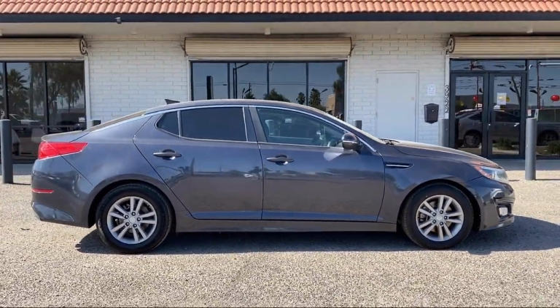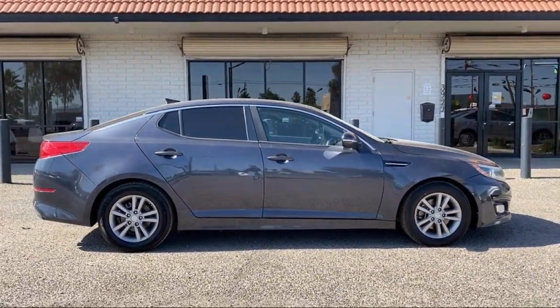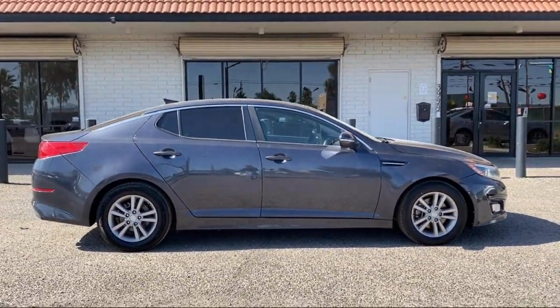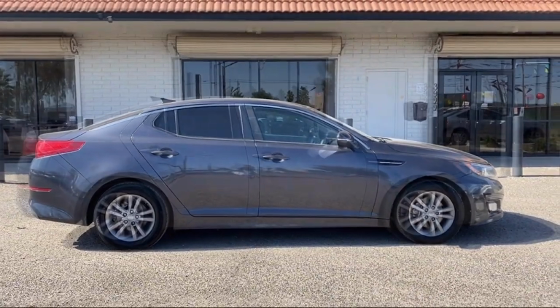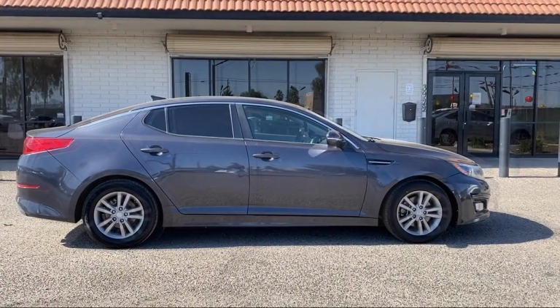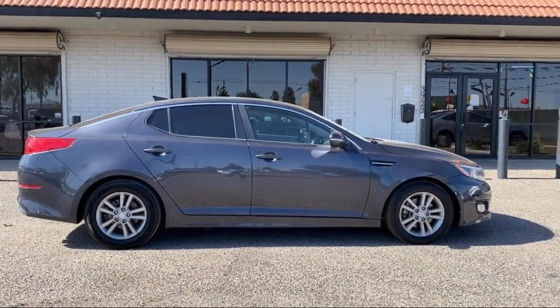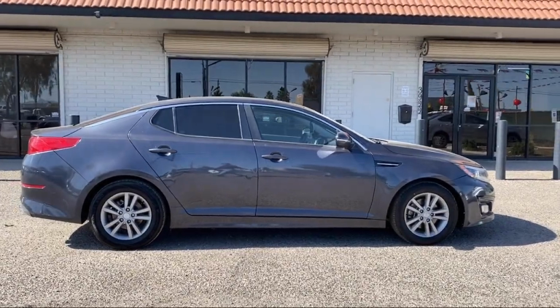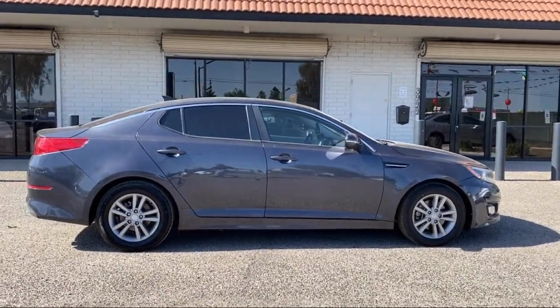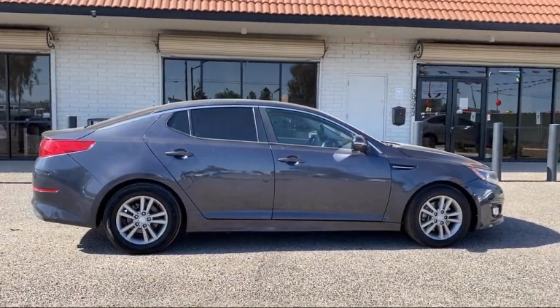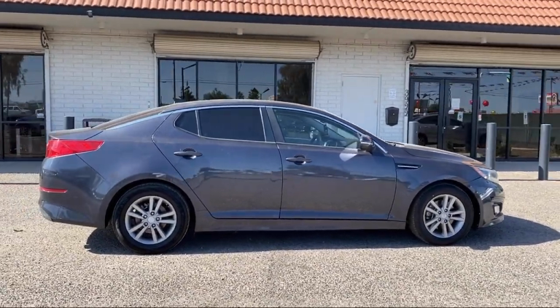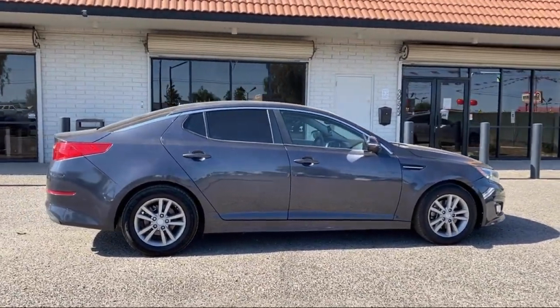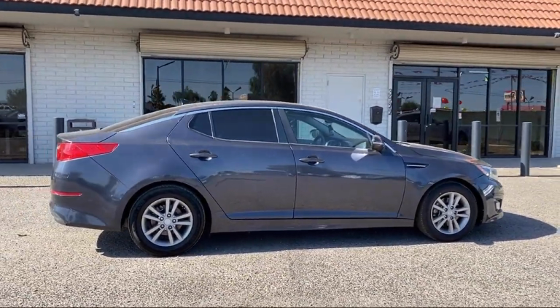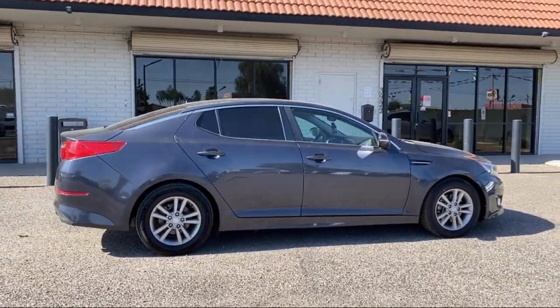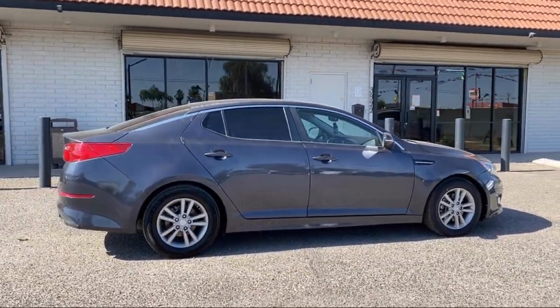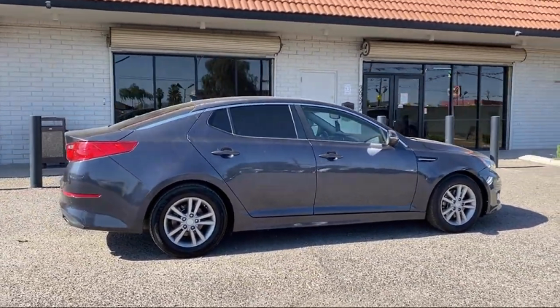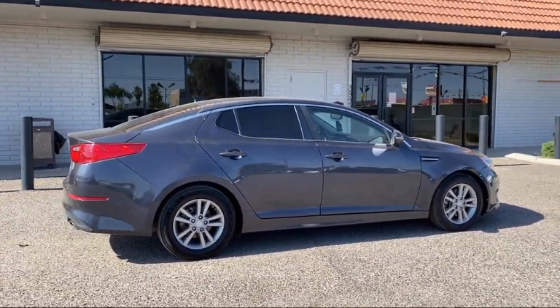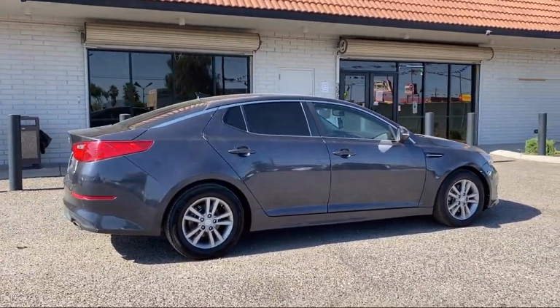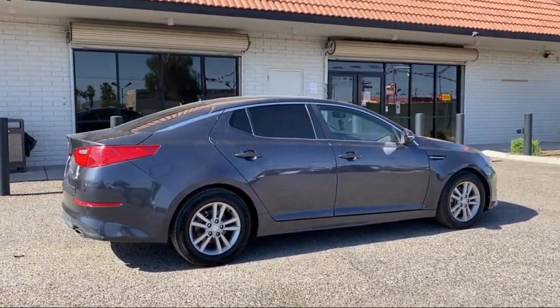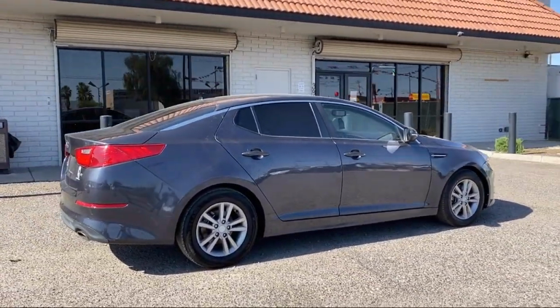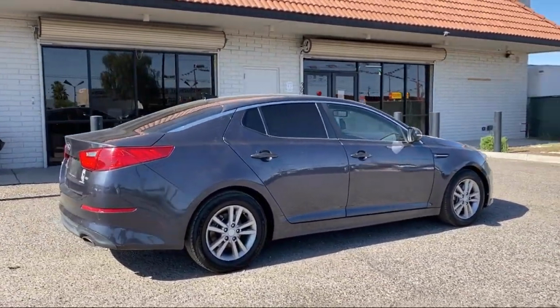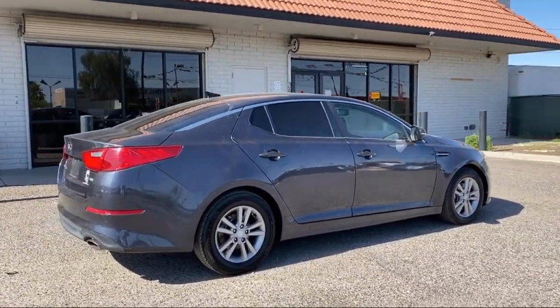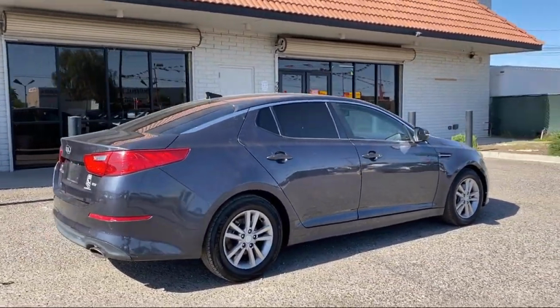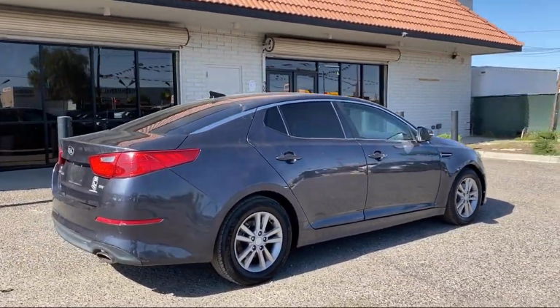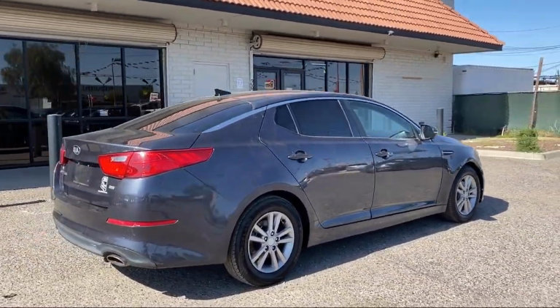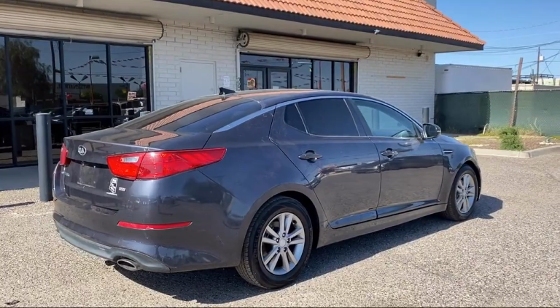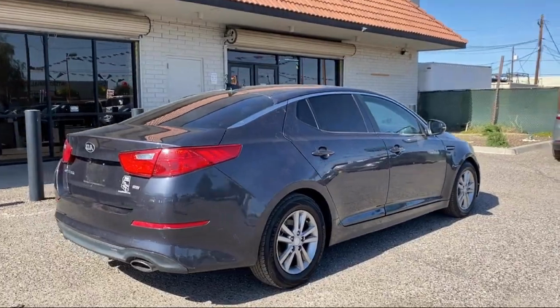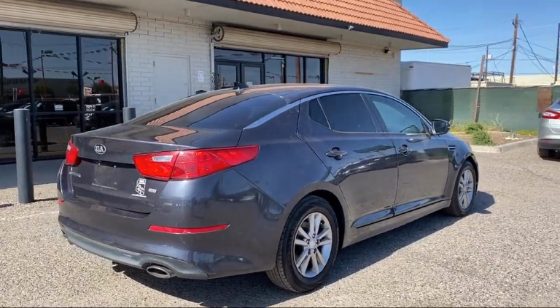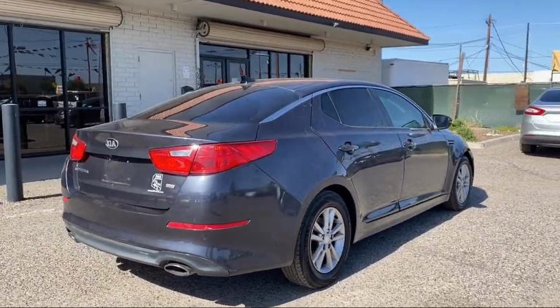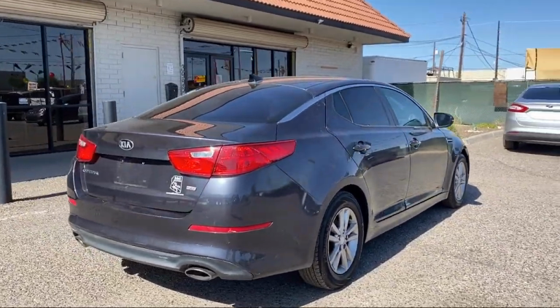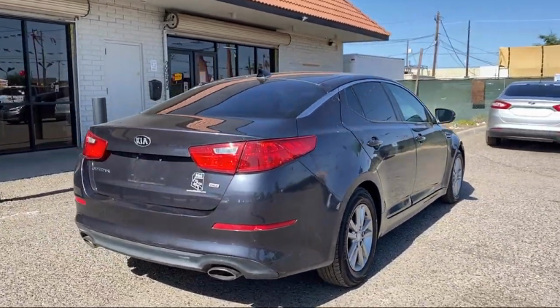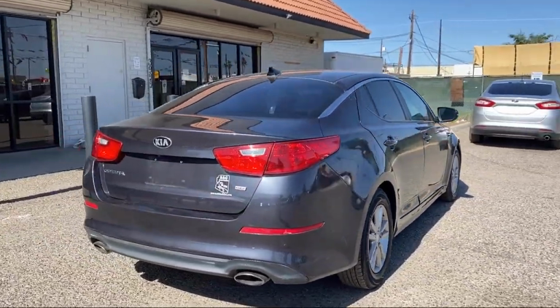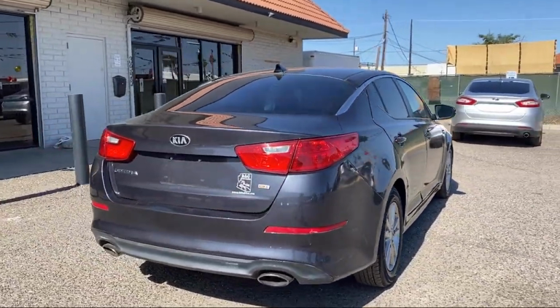Alloy wheels, six-speaker audio system, folding split rear seat, power side mirror adjustments, and much more.